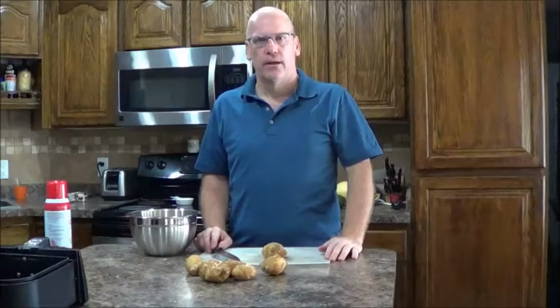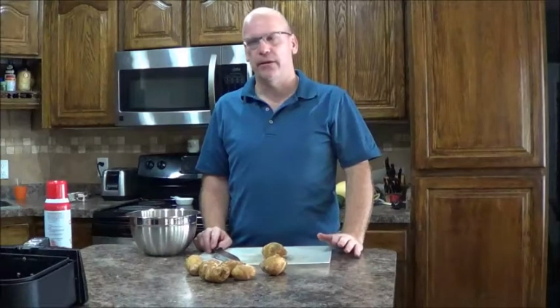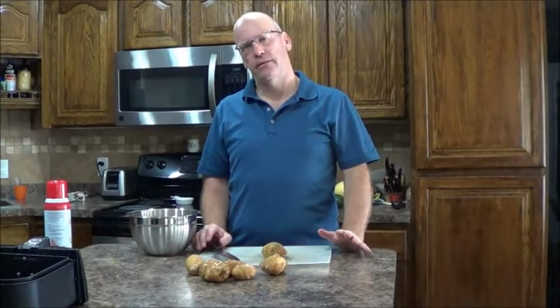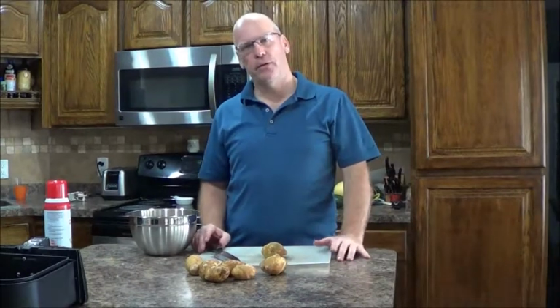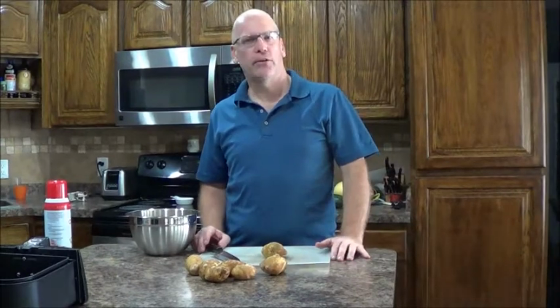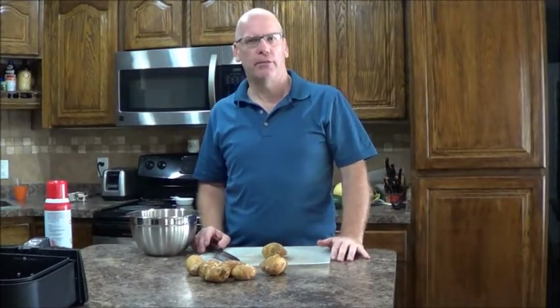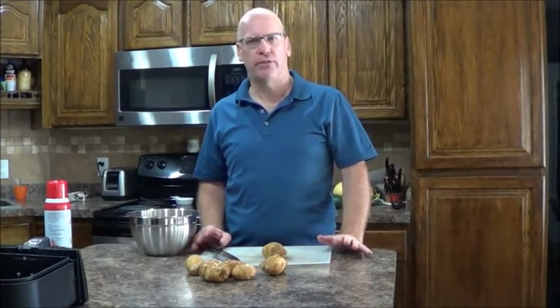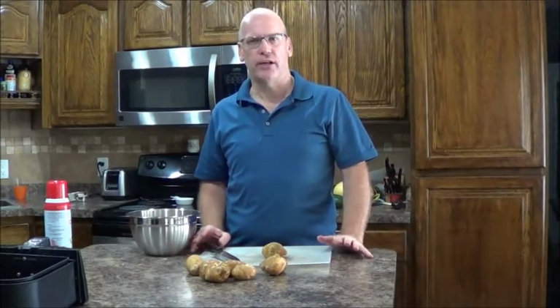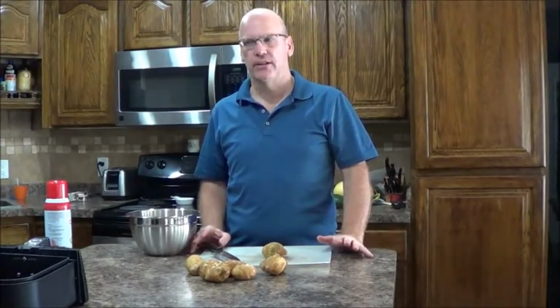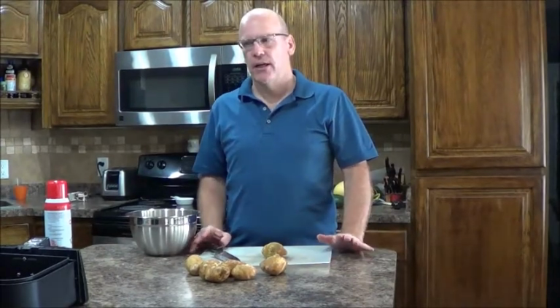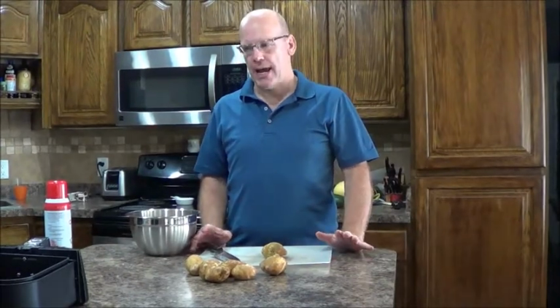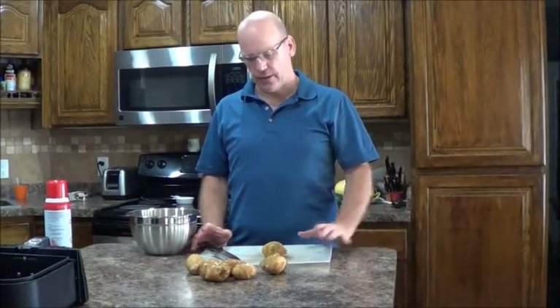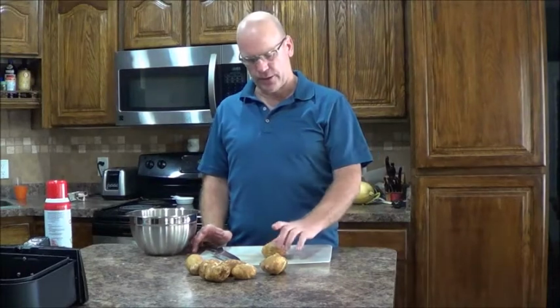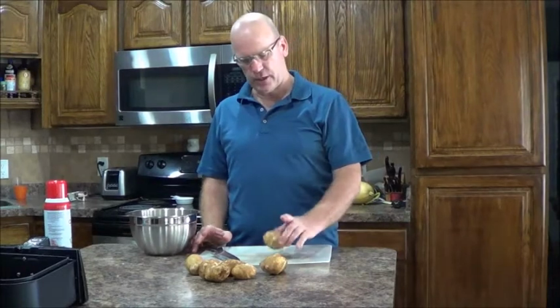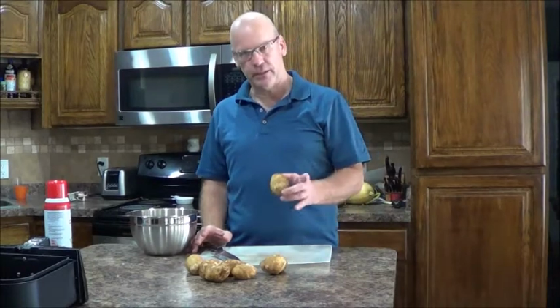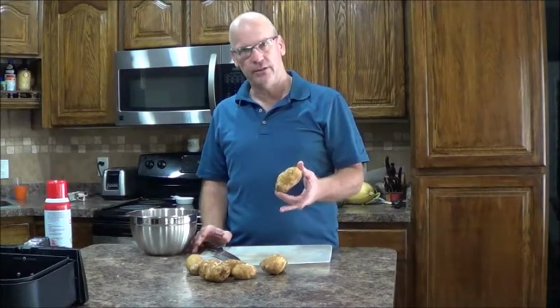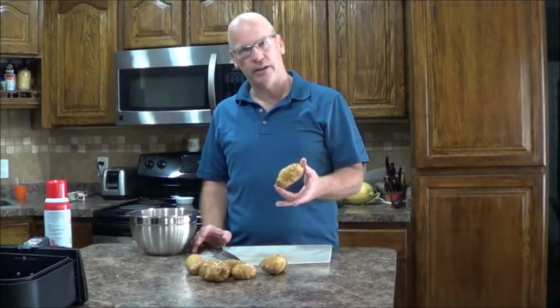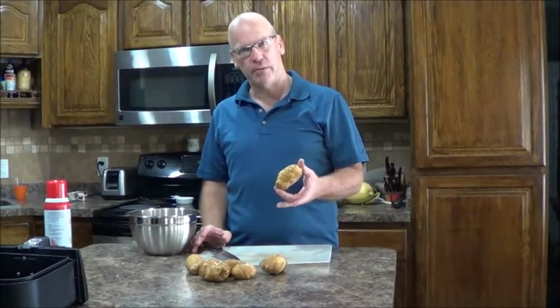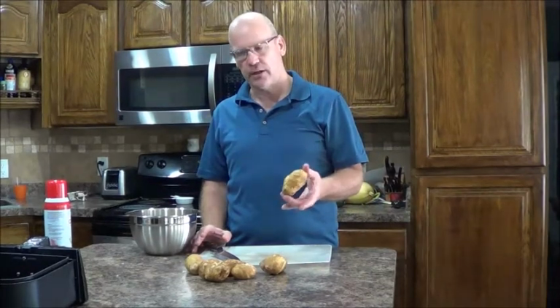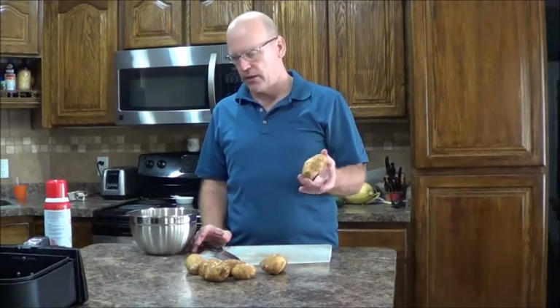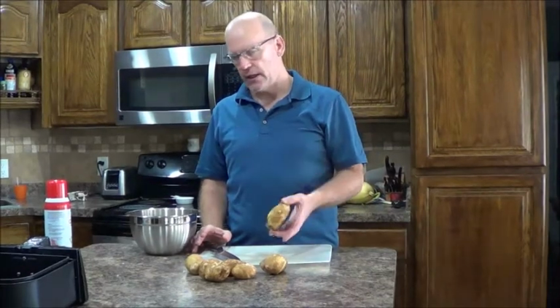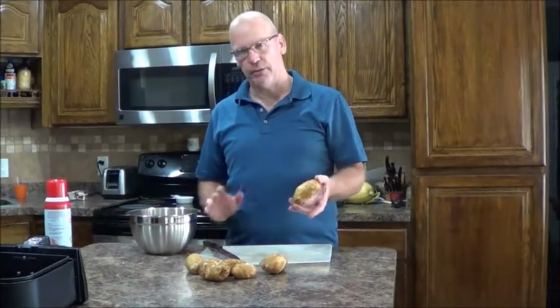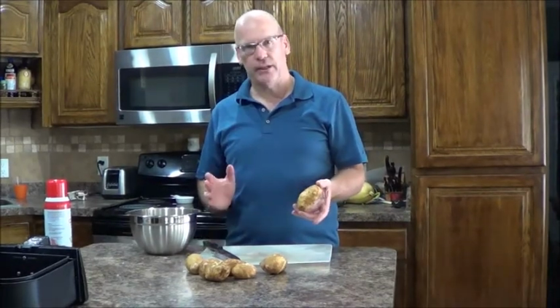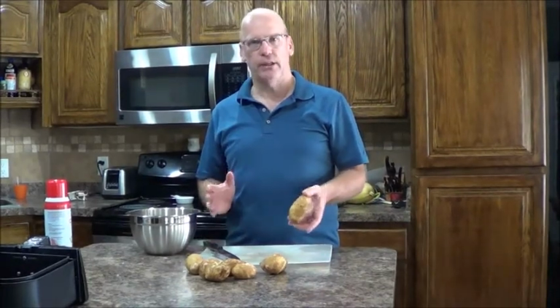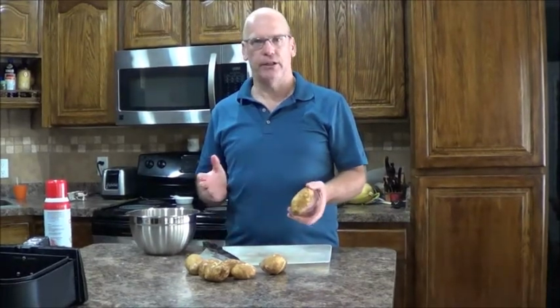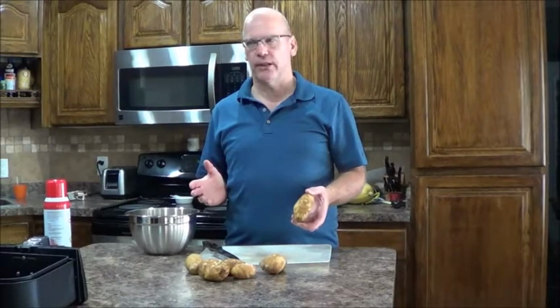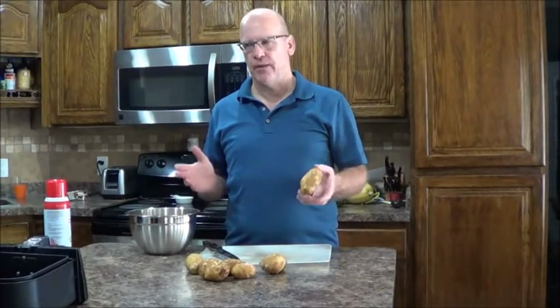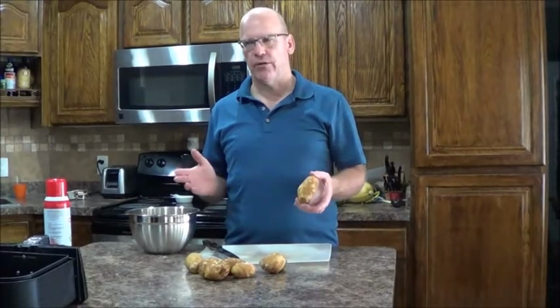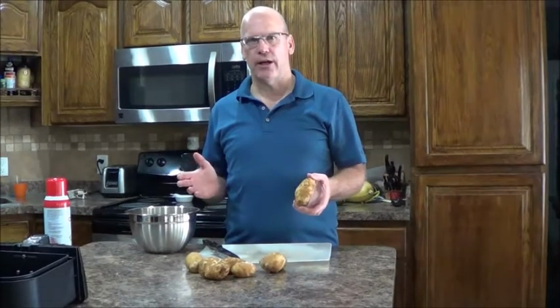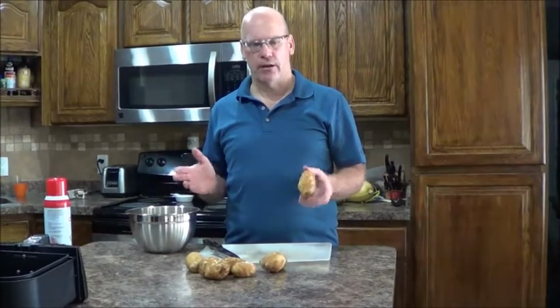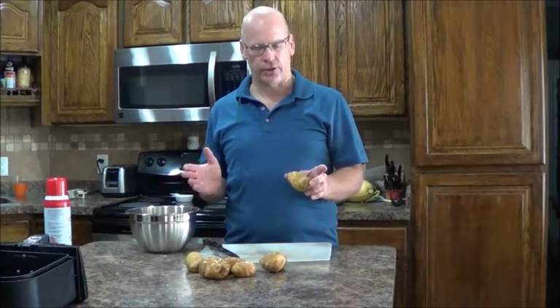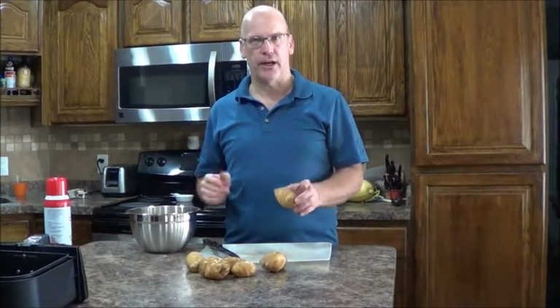Hi! Today we're going to learn how to make french fries. These are russet potatoes I picked out of my garden, and it's going to be really easy. We're going to use an air fryer and I'll show you how.